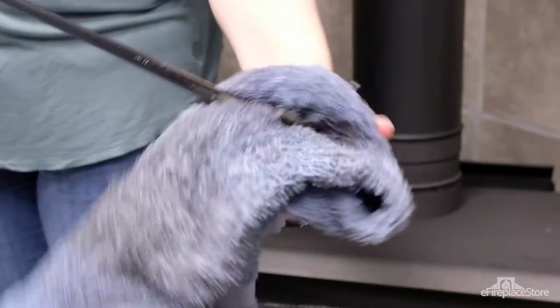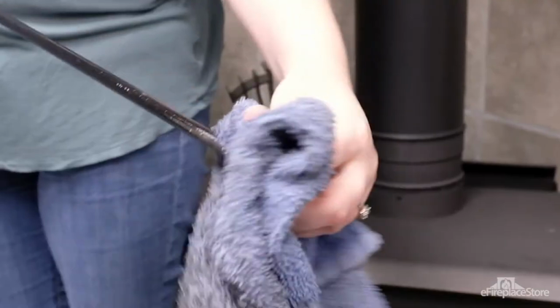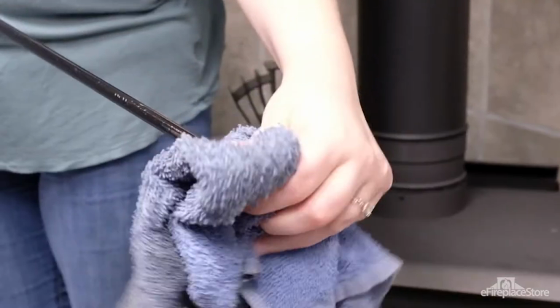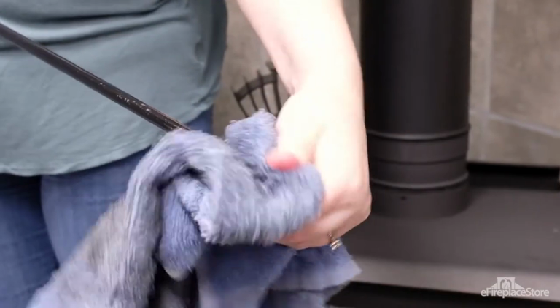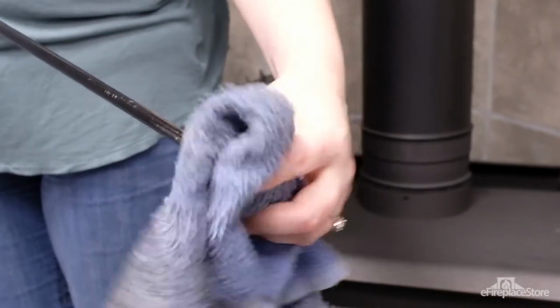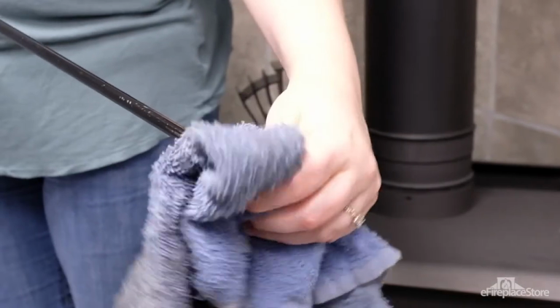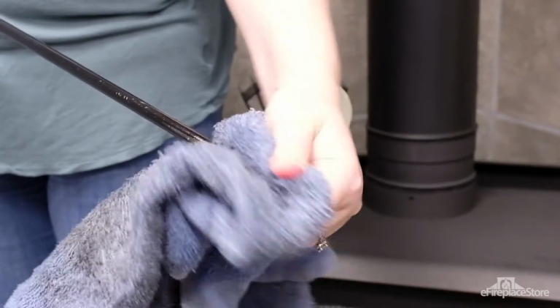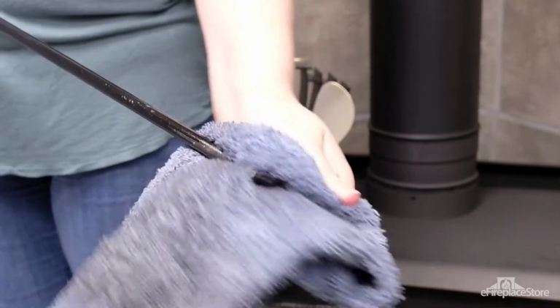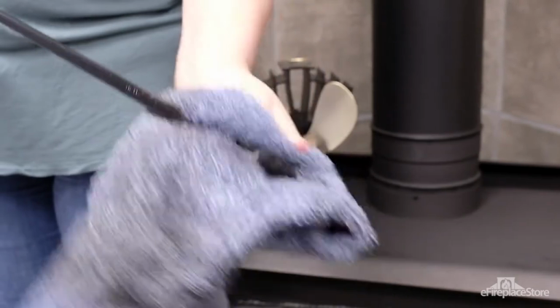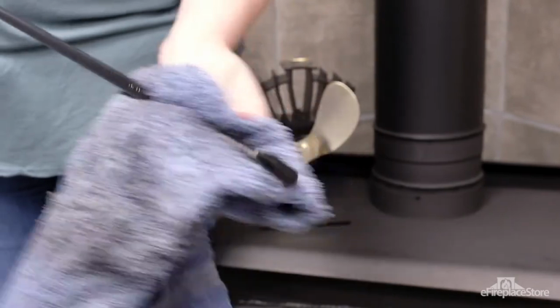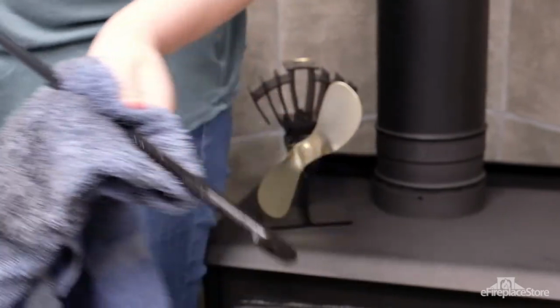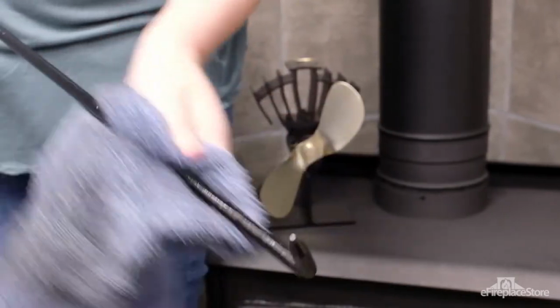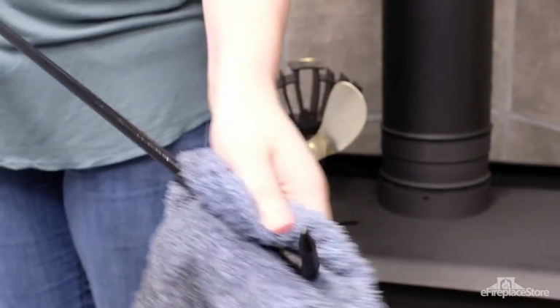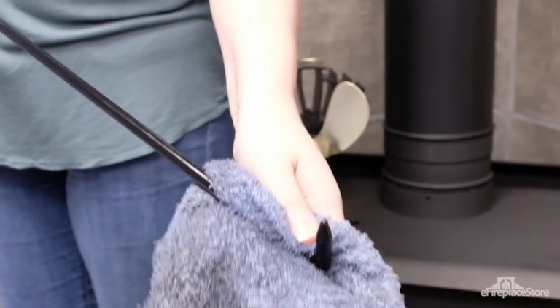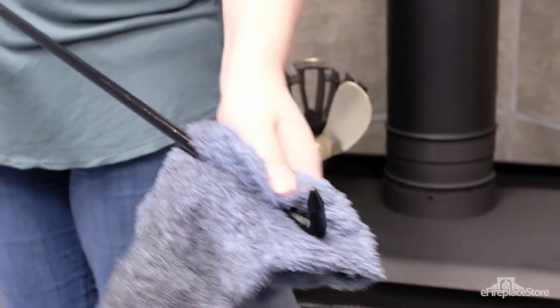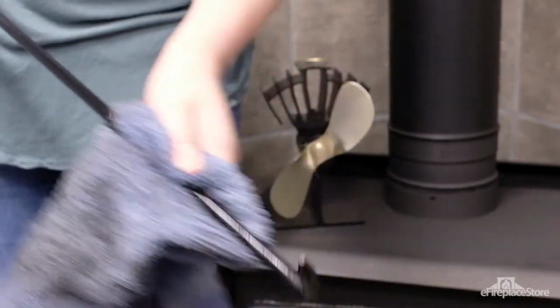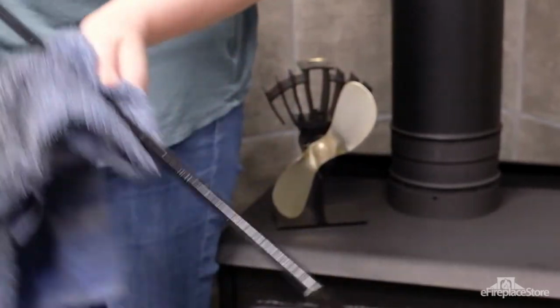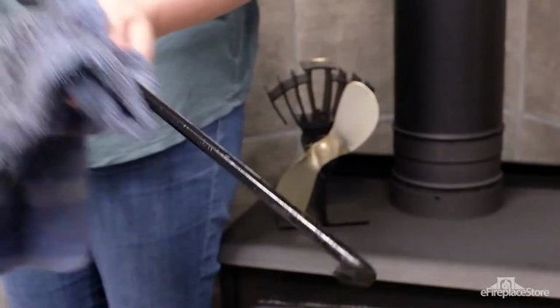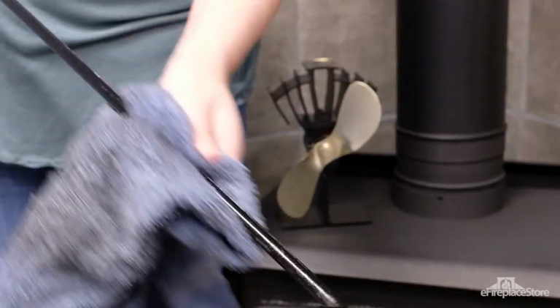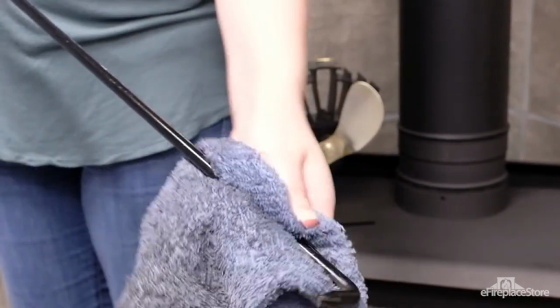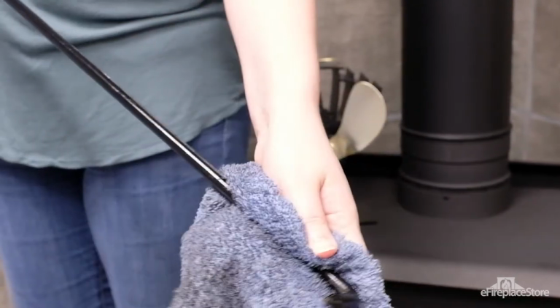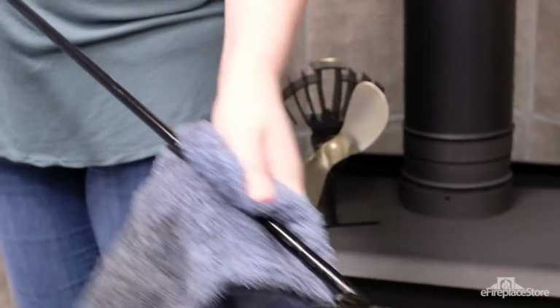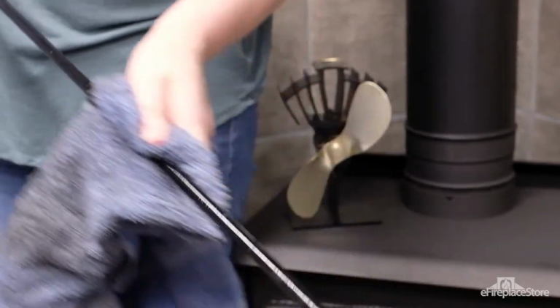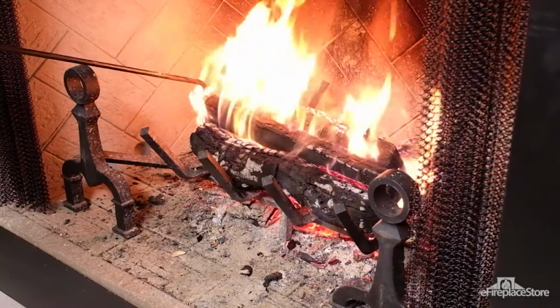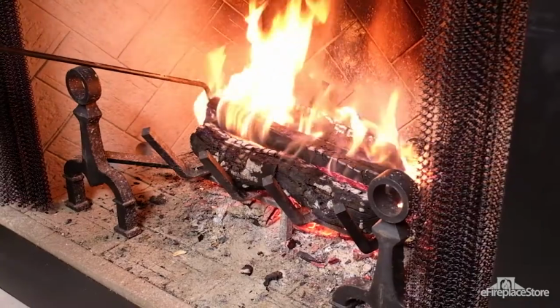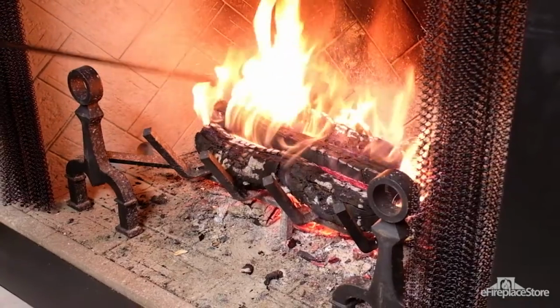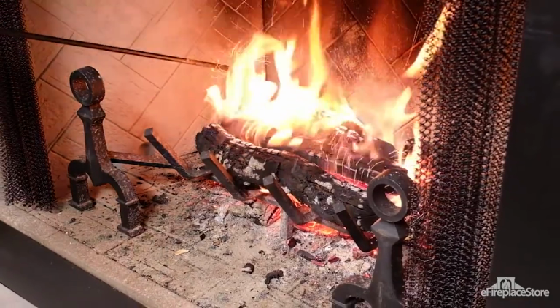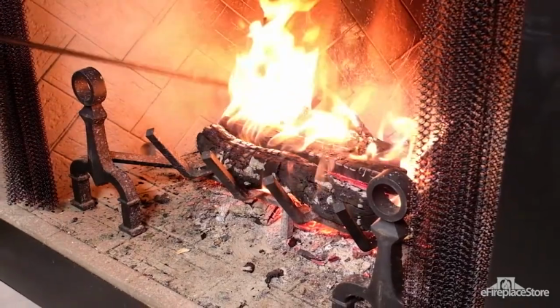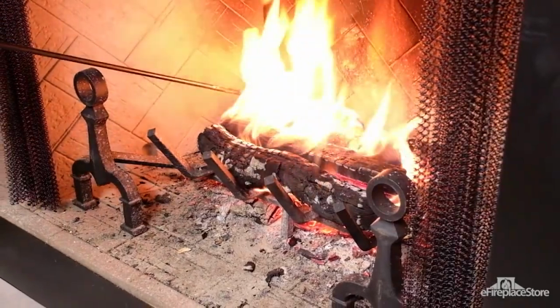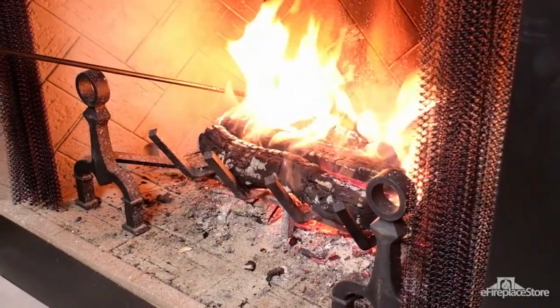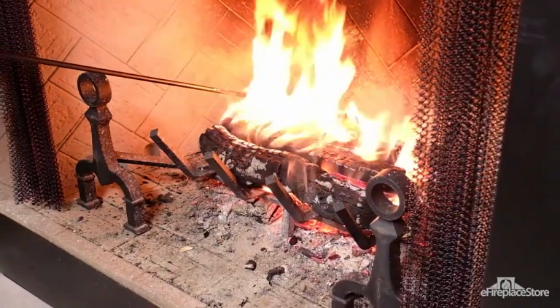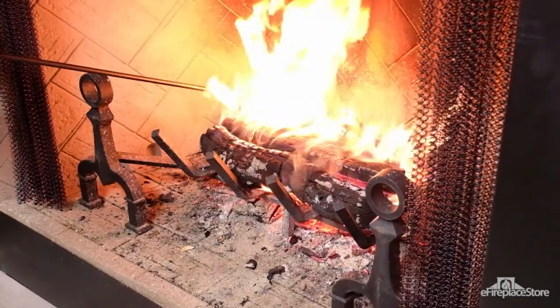When the burn season is over, take the time to care for your poker and your other tools. Wipe them down with a damp cloth, then rub them with vegetable oil. Taking good care of your tools helps you get the longest possible life from them.